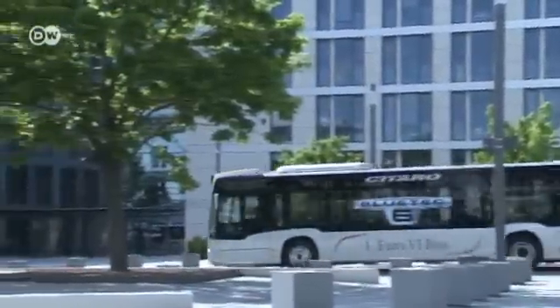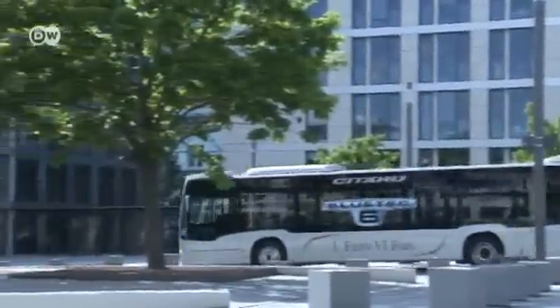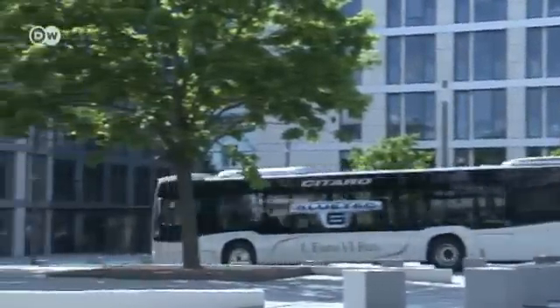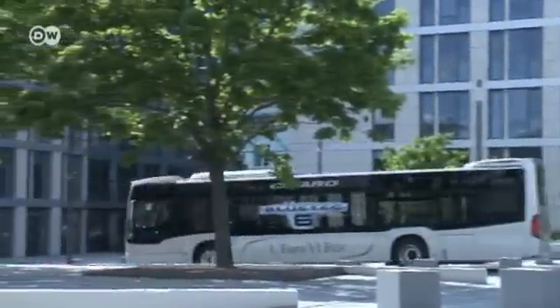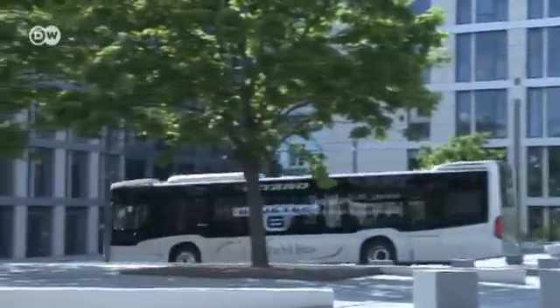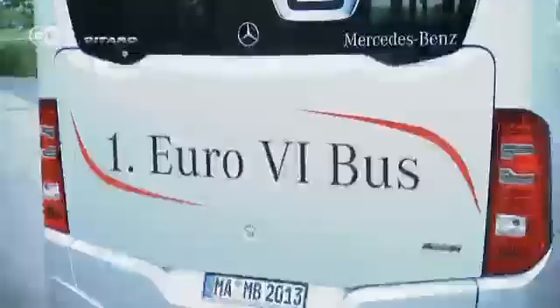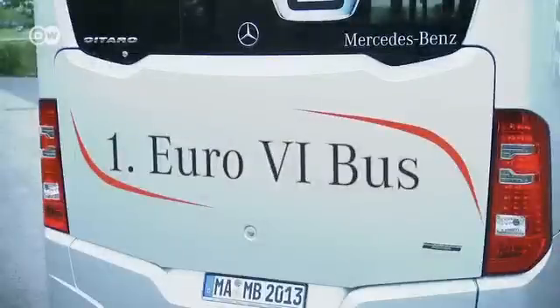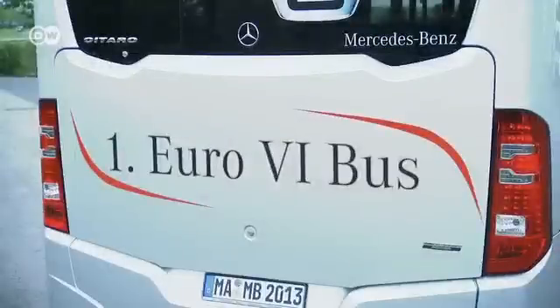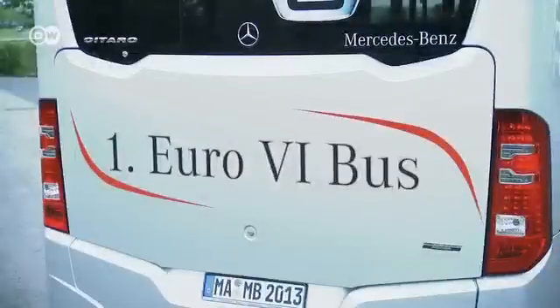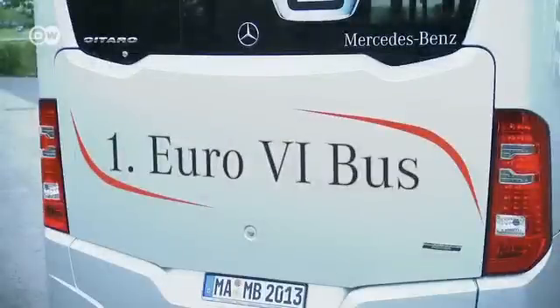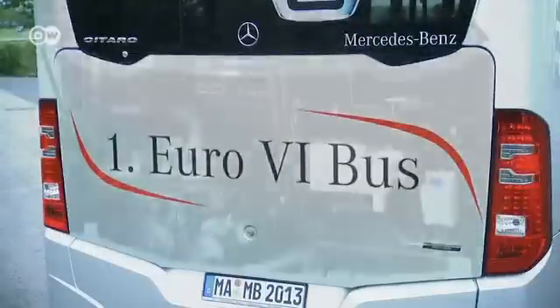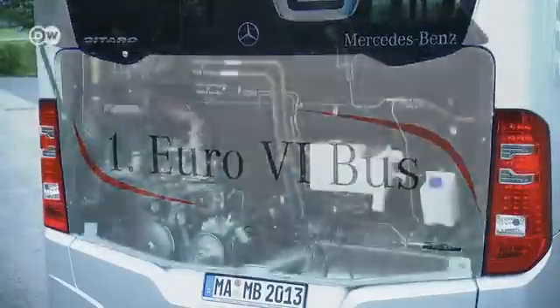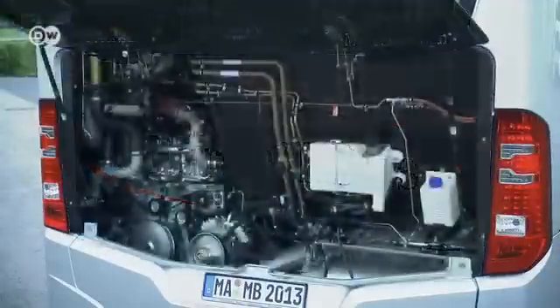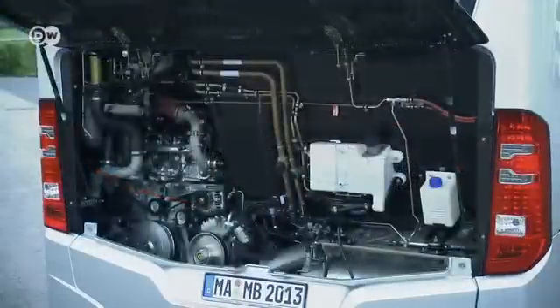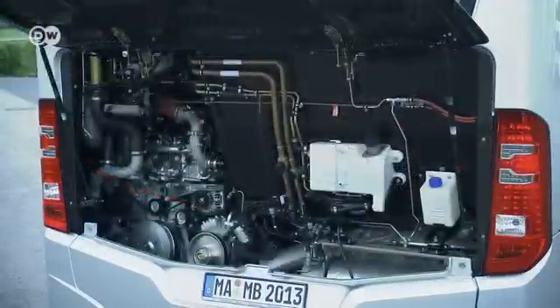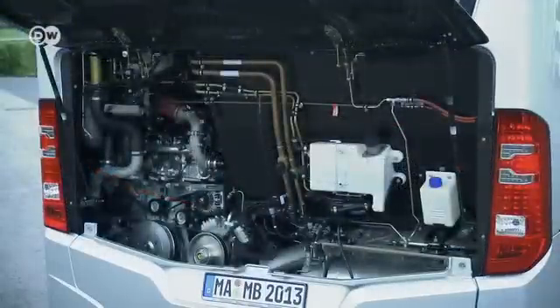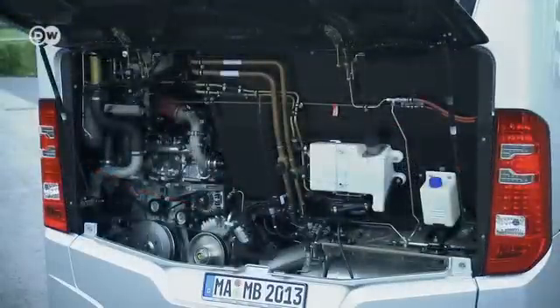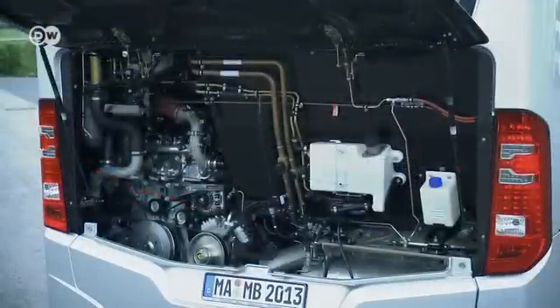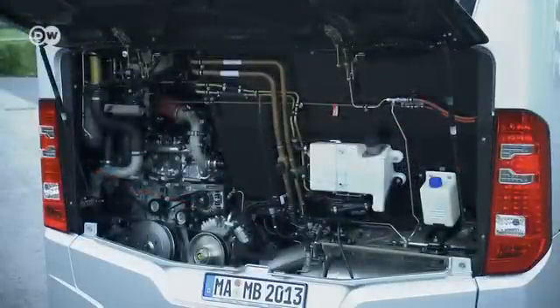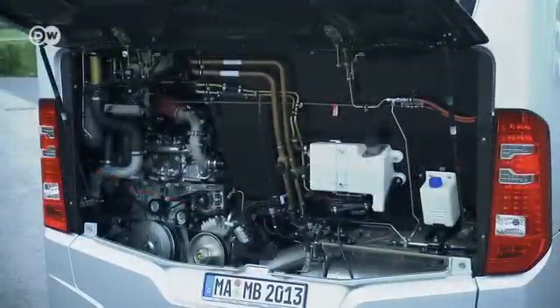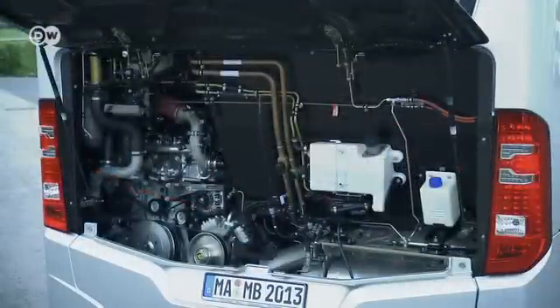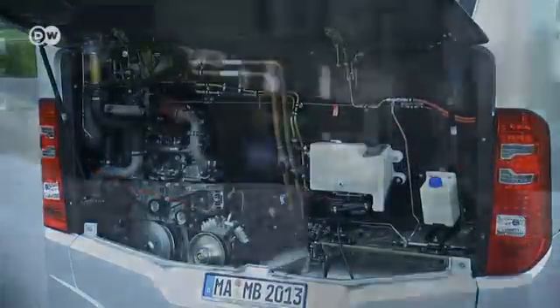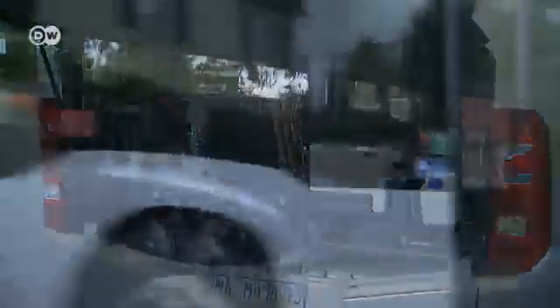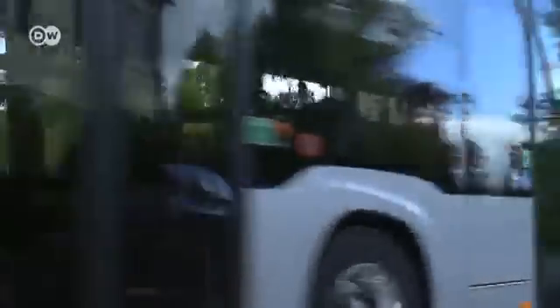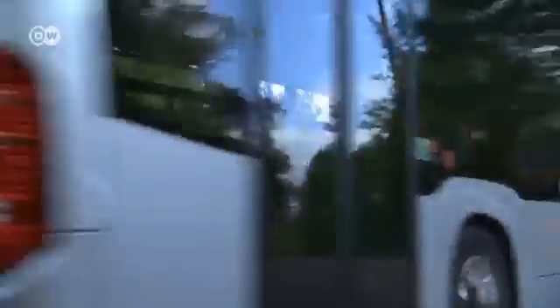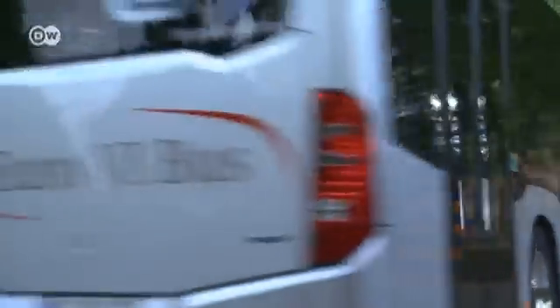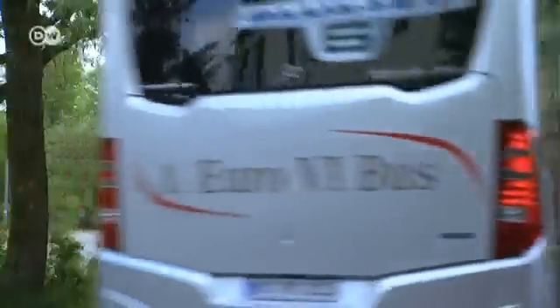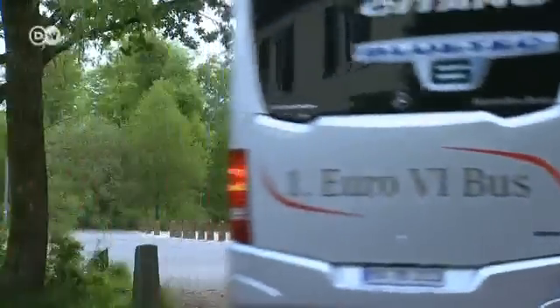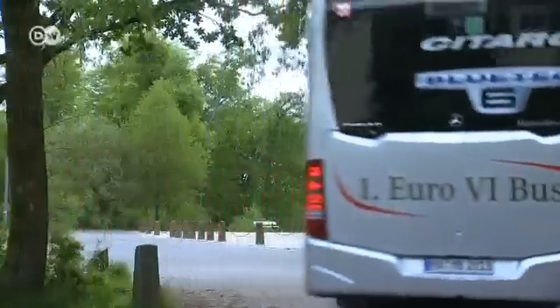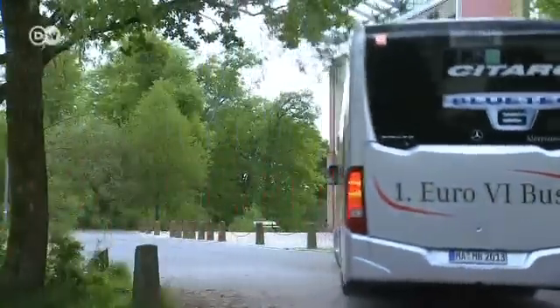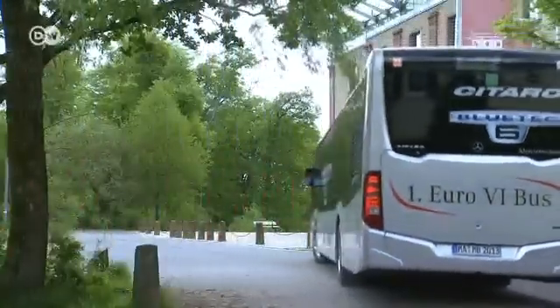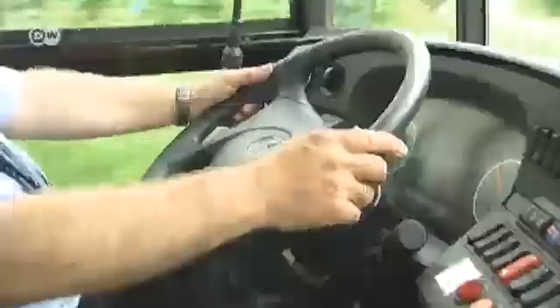The new 7.7-liter, six-inline motor delivers 220 kilowatts of power with a maximum torque of 1,200 newton-meters. State-of-the-art technology also brings significant fuel savings.